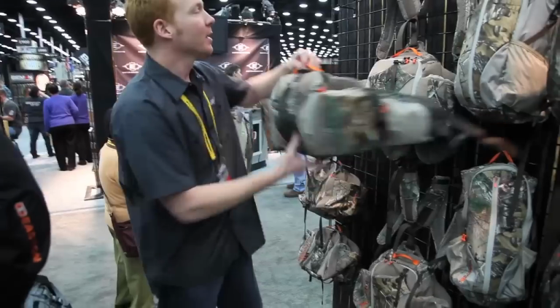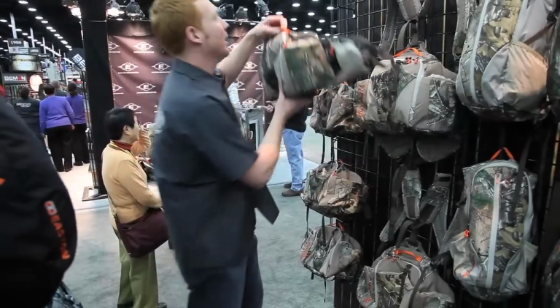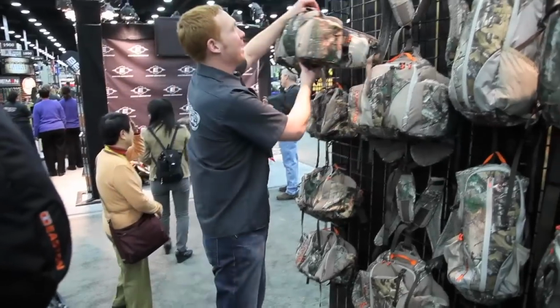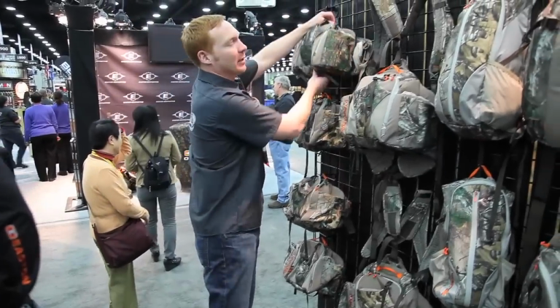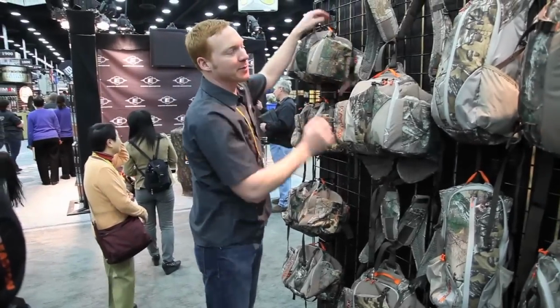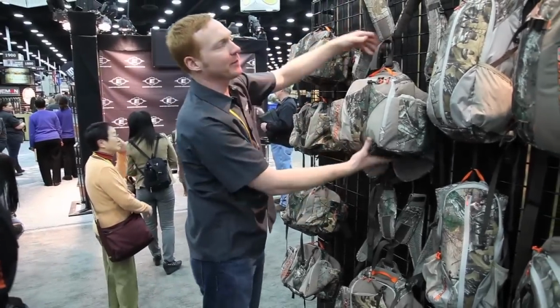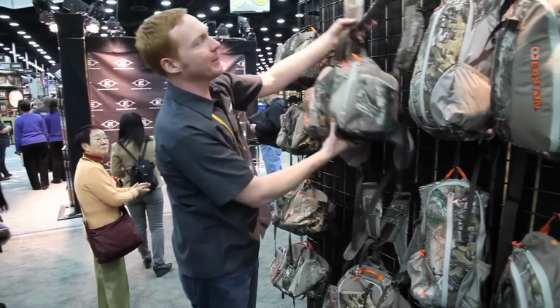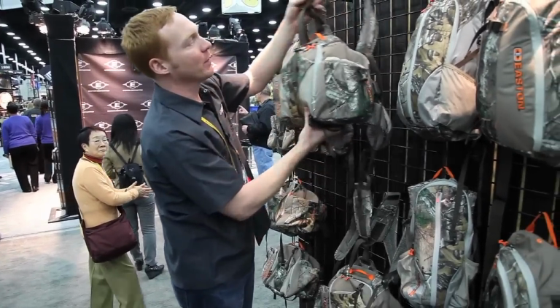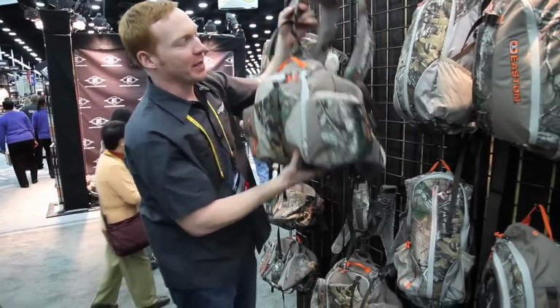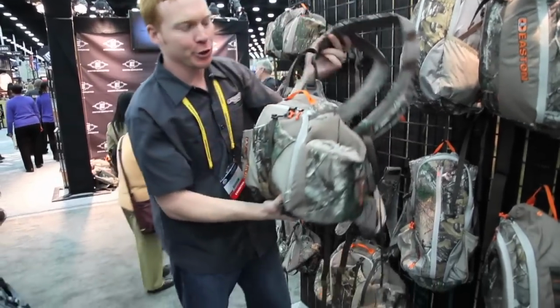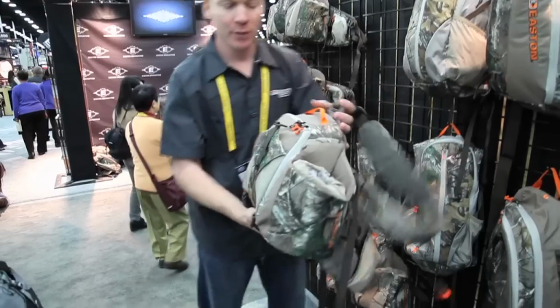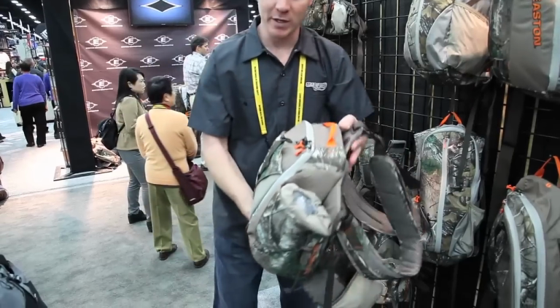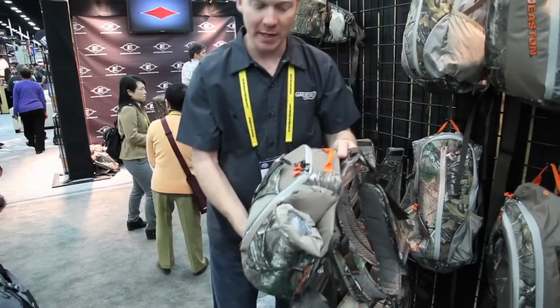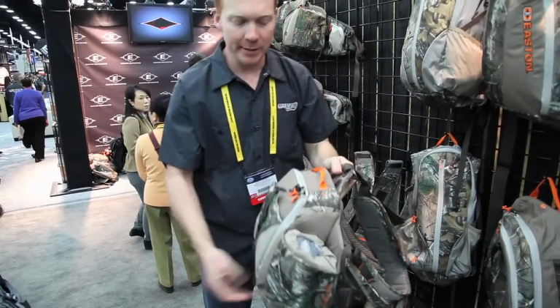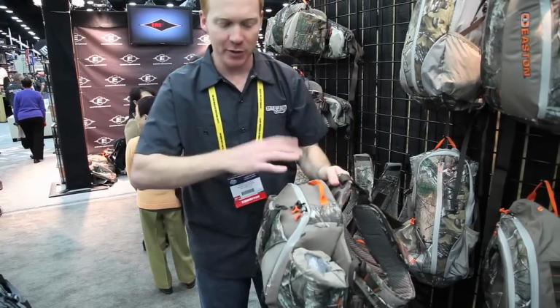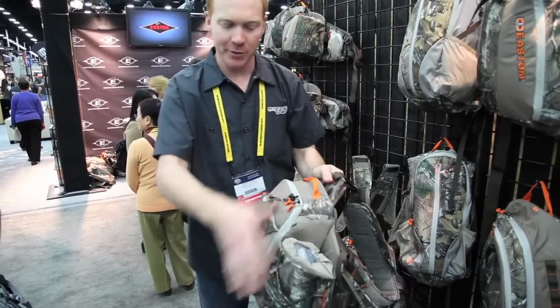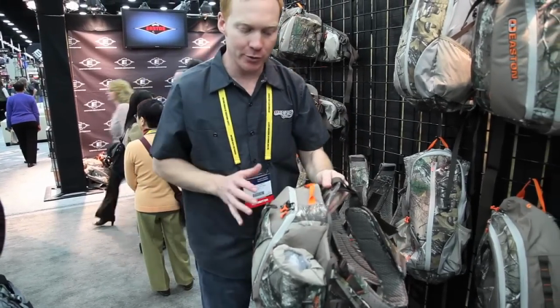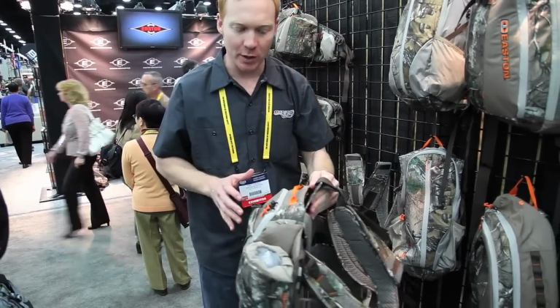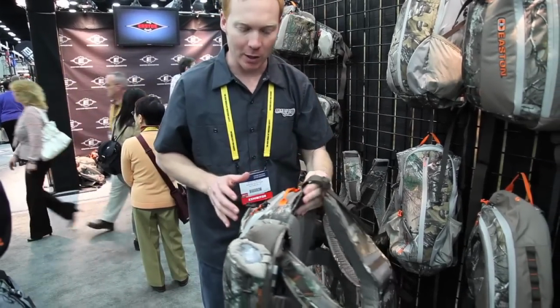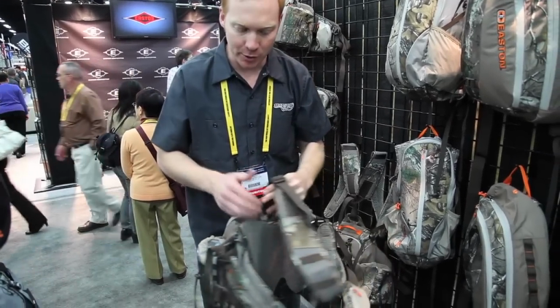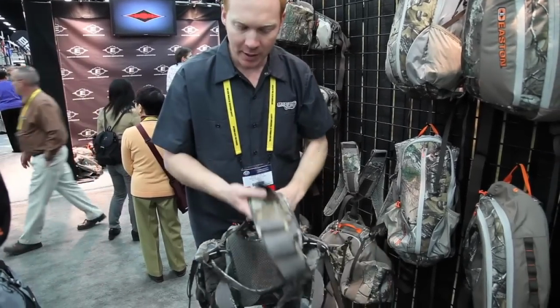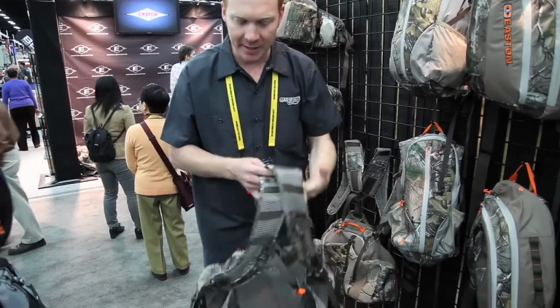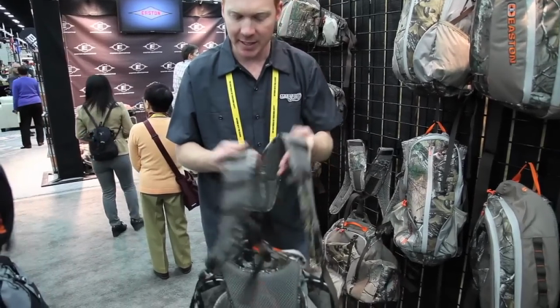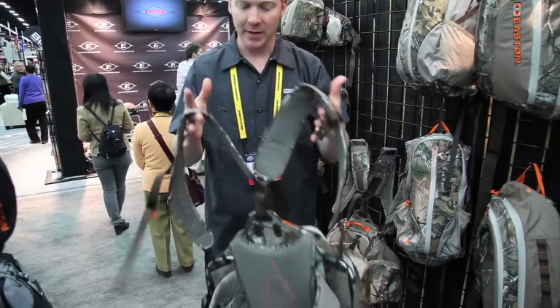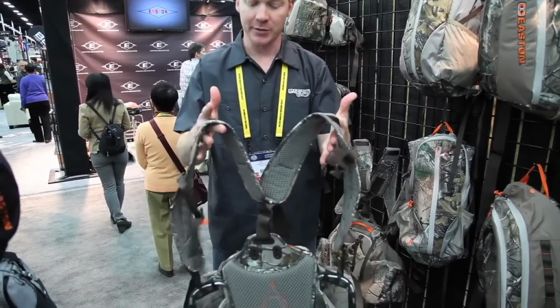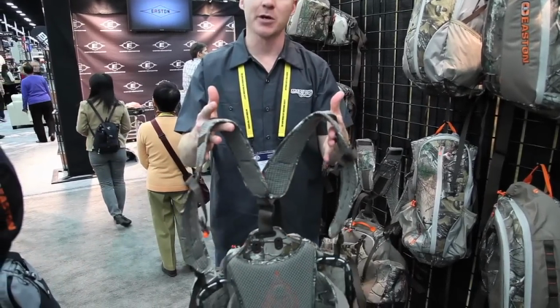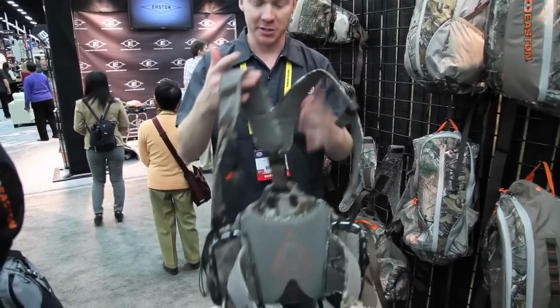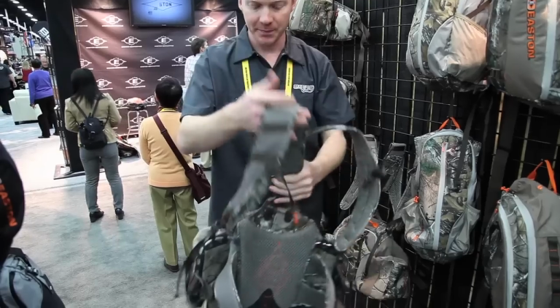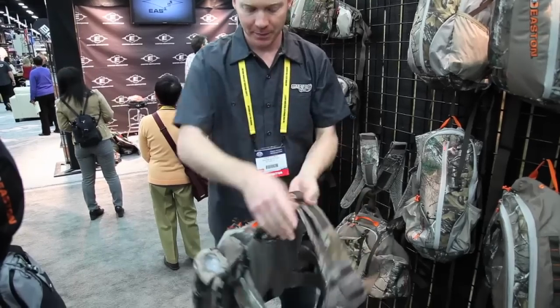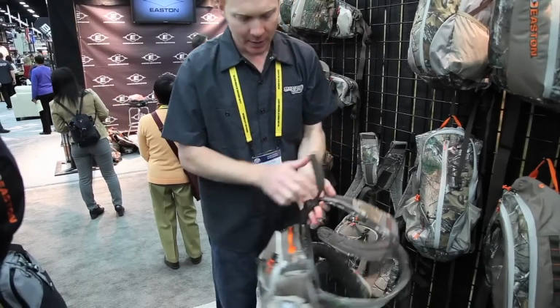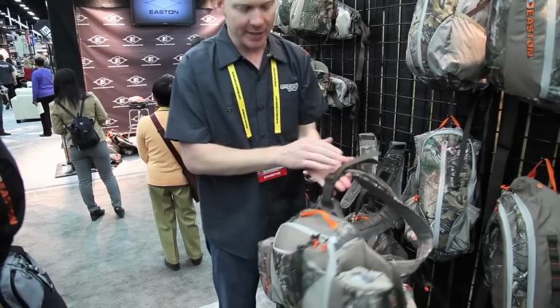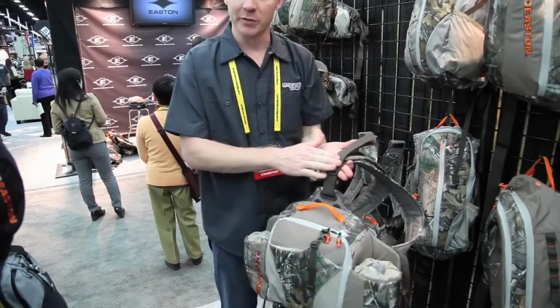We also have a larger model of that with the Hinch for $129. Similar features overall, larger capacity, and then it has a full yoke system that is removable.